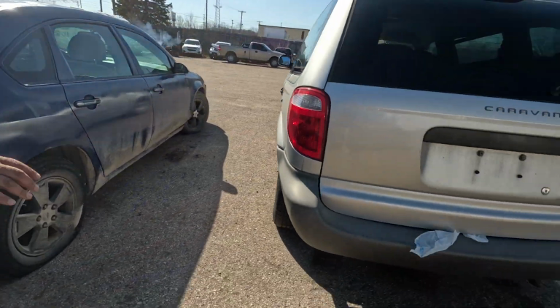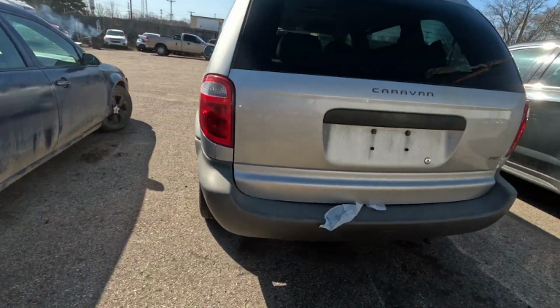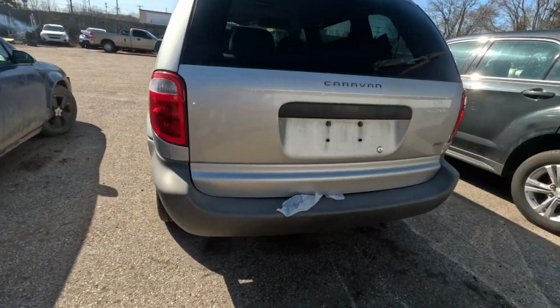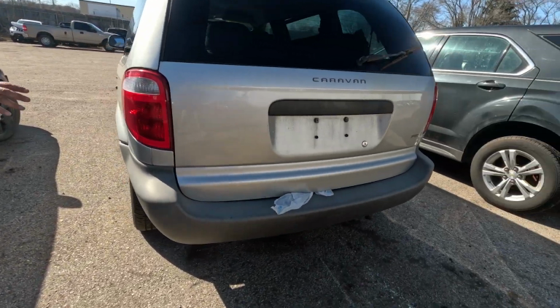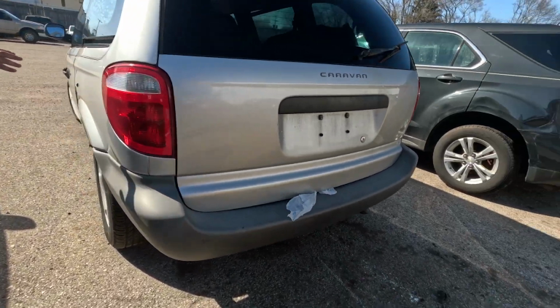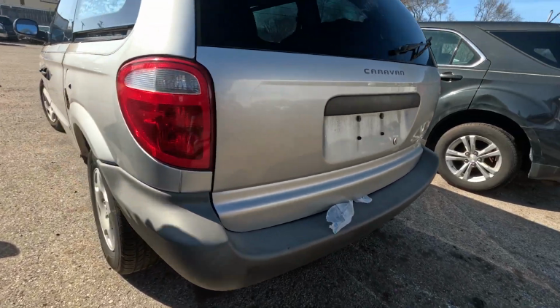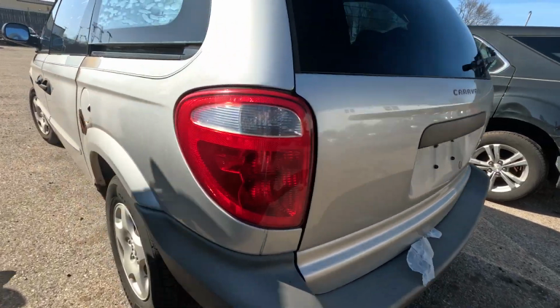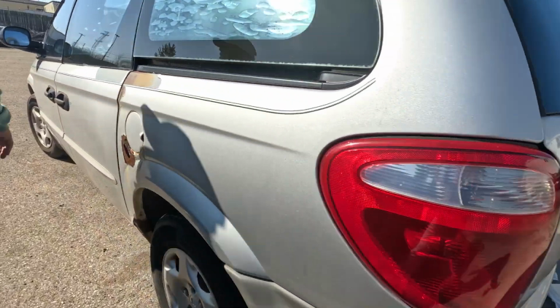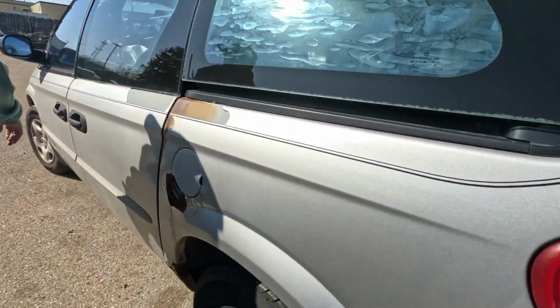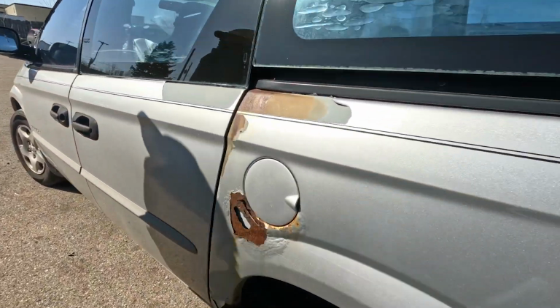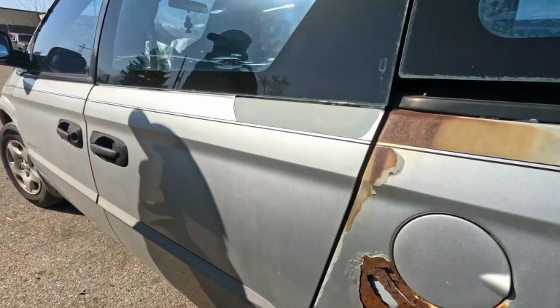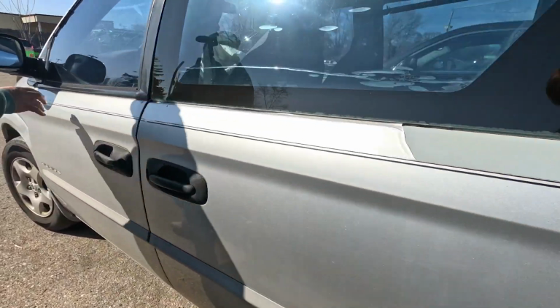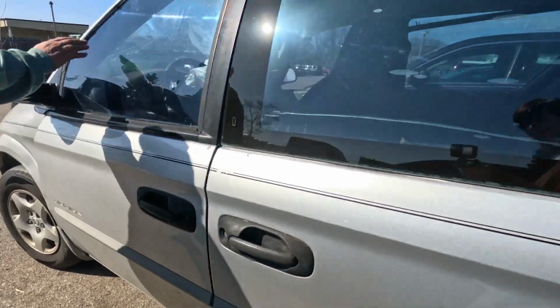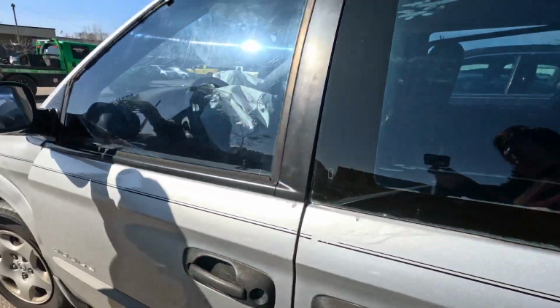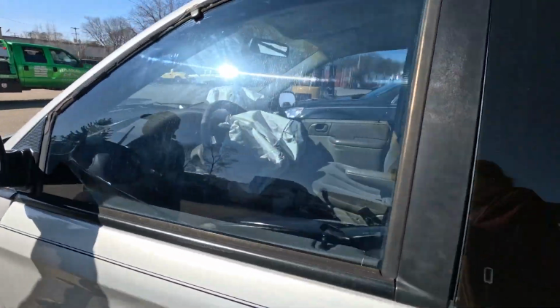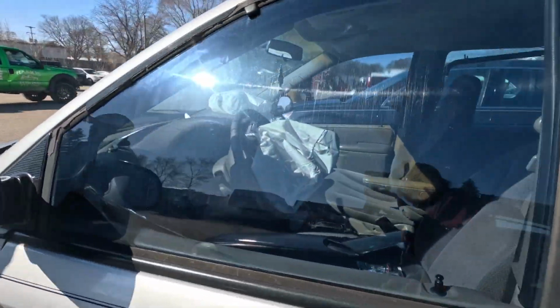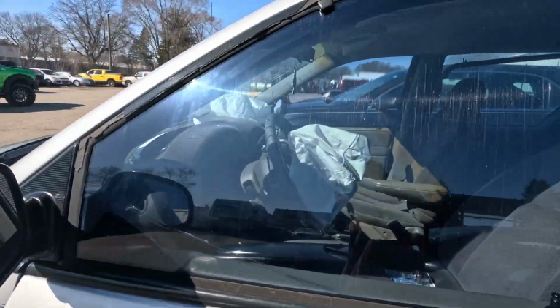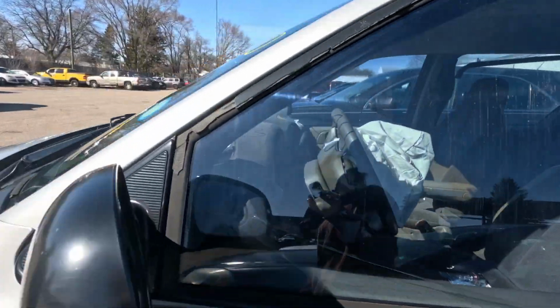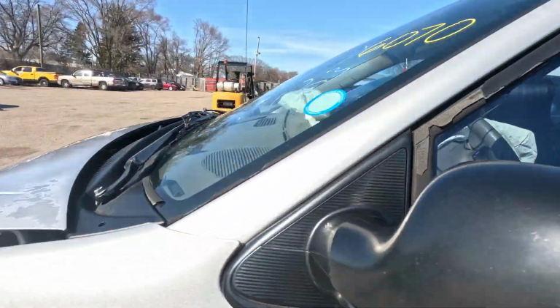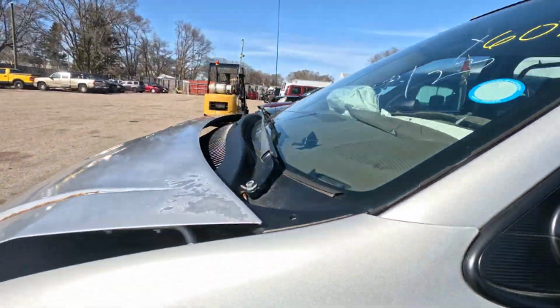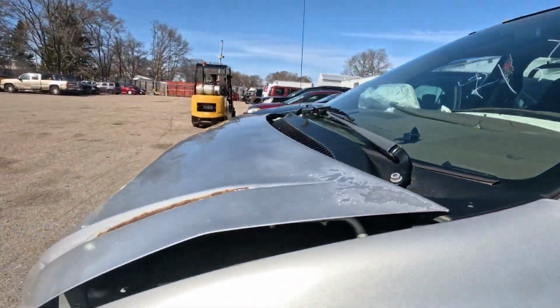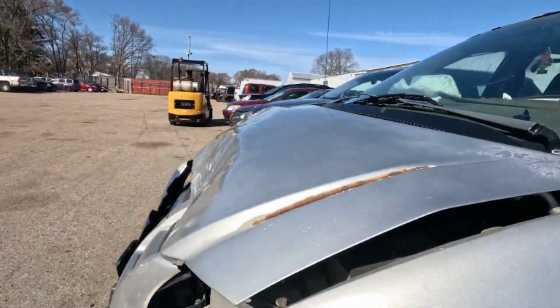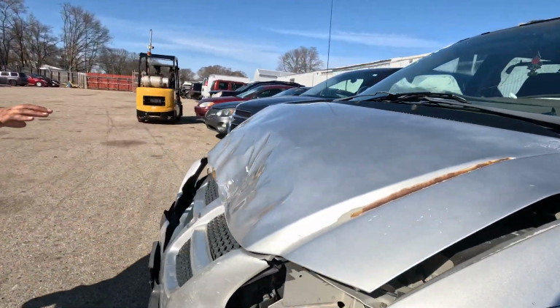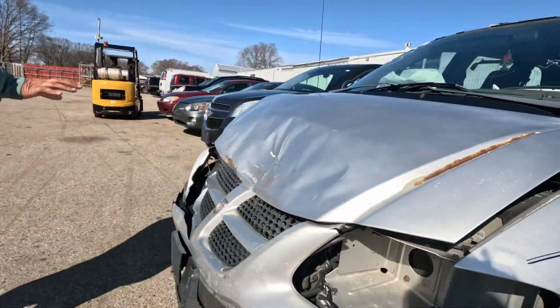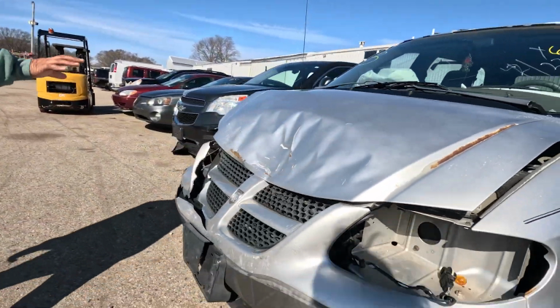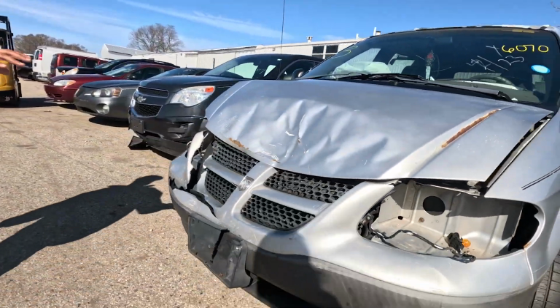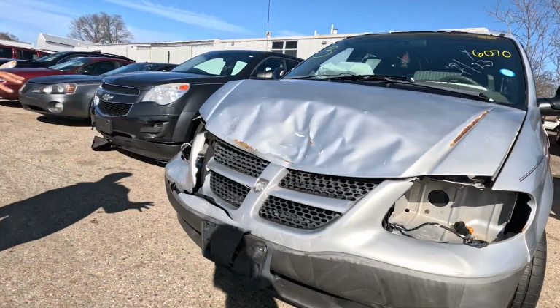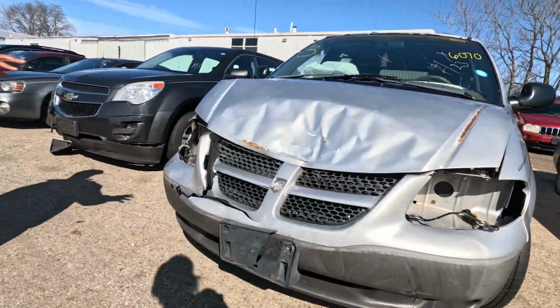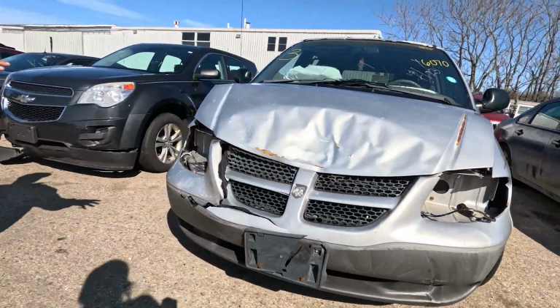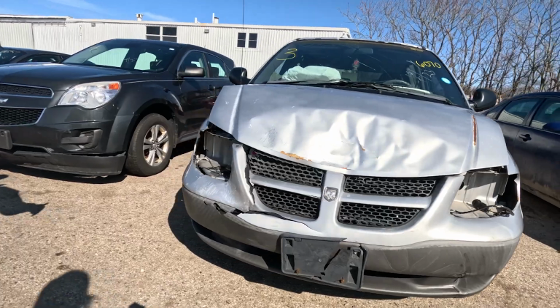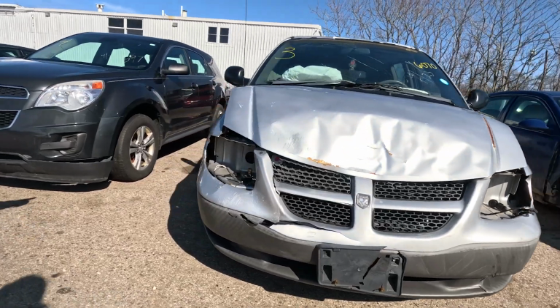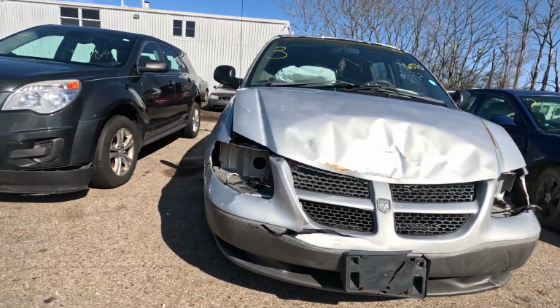Moving on down here, we got this ugly caravan — Brian Ahern Special, airbags deployed. You know they work. Got a little bit of buffing to do in the front, but otherwise you'd be just fine.